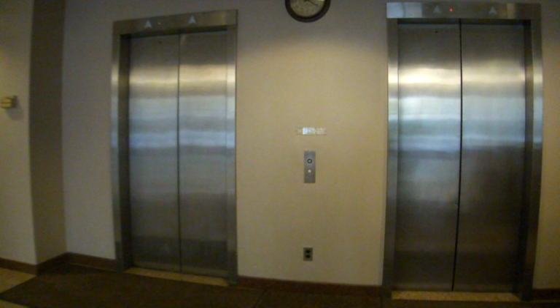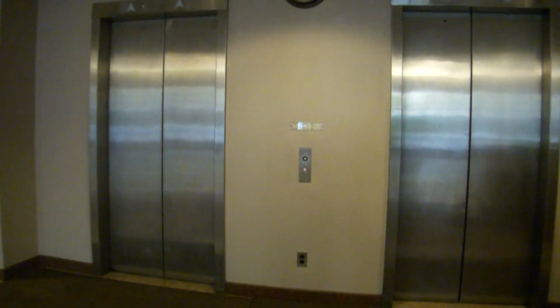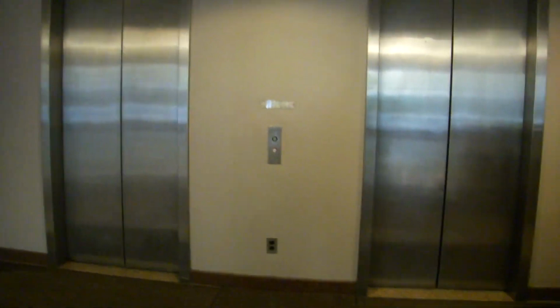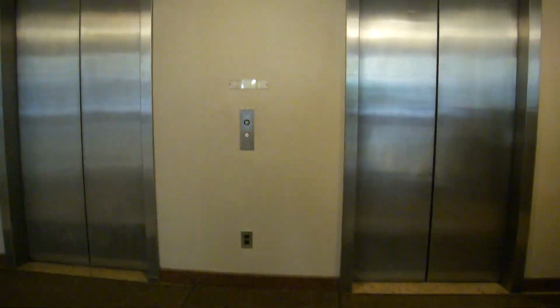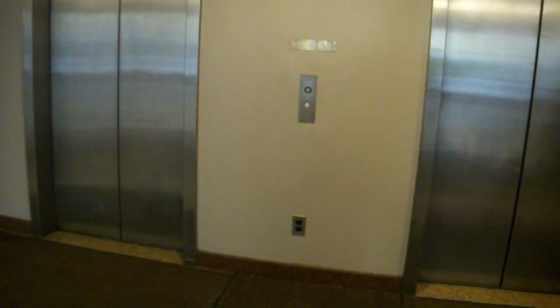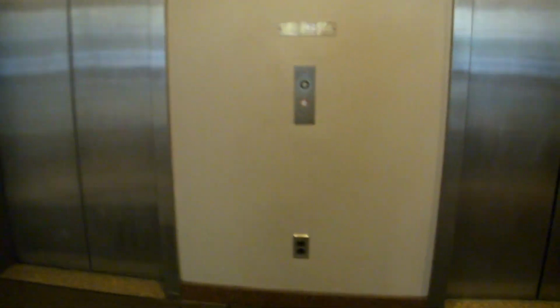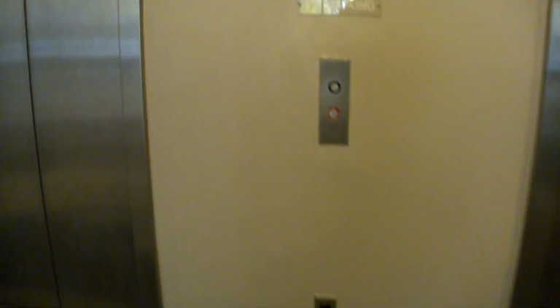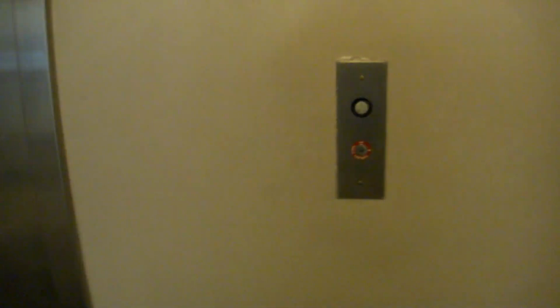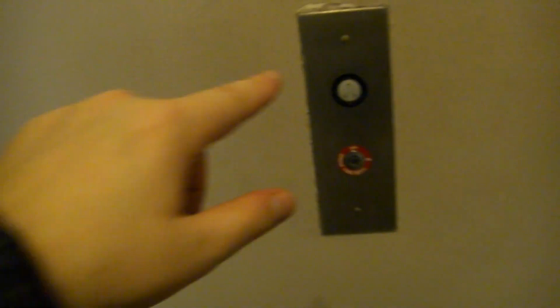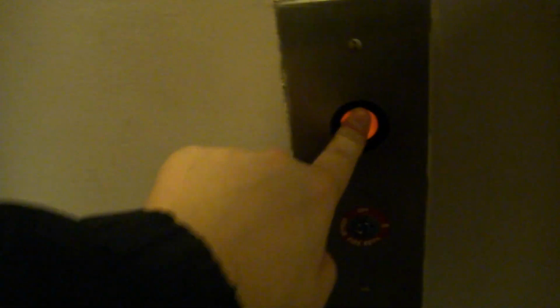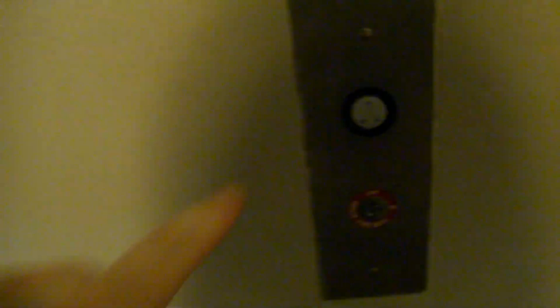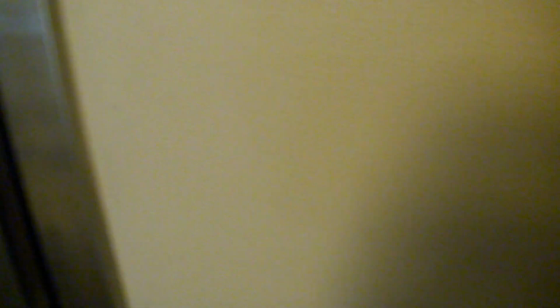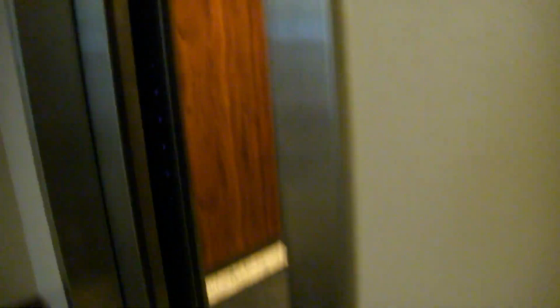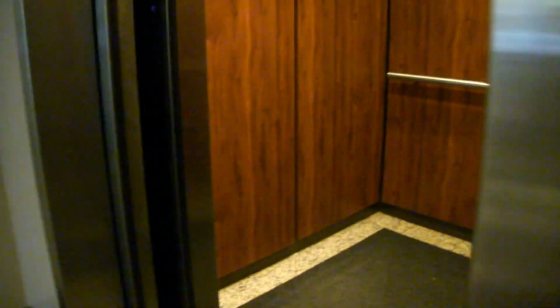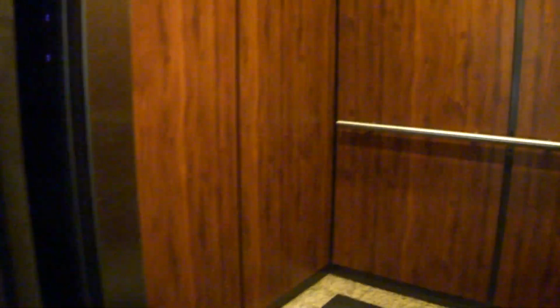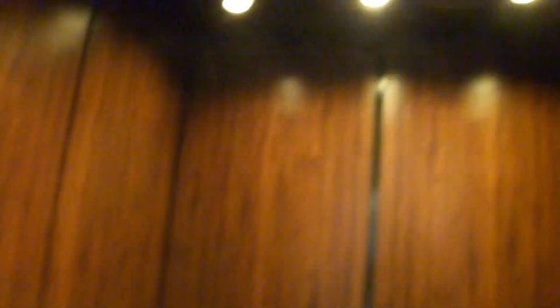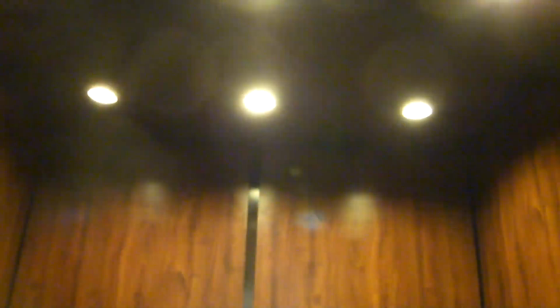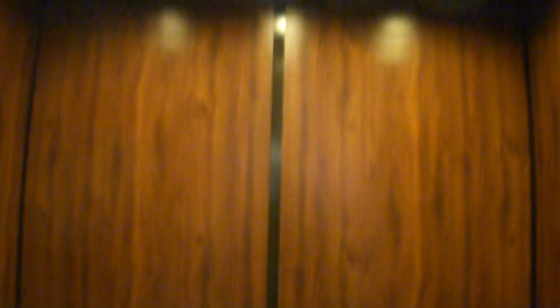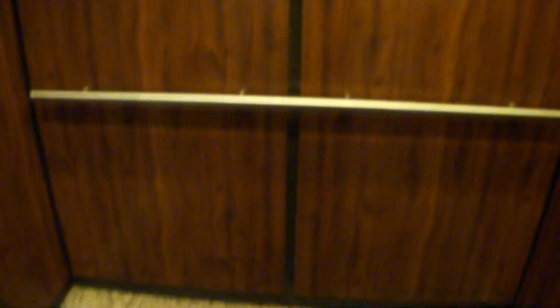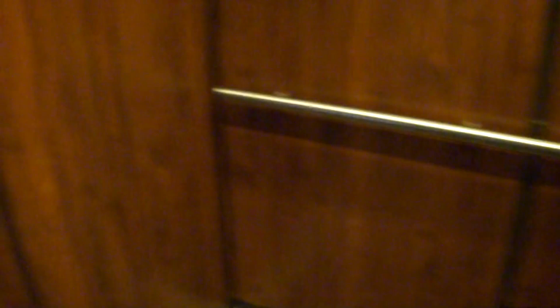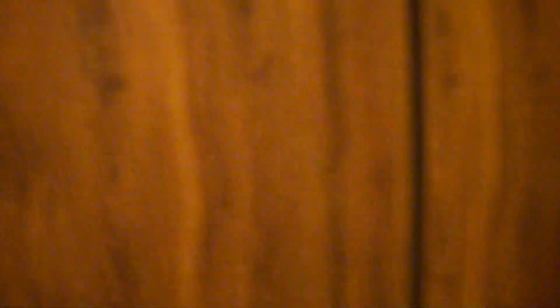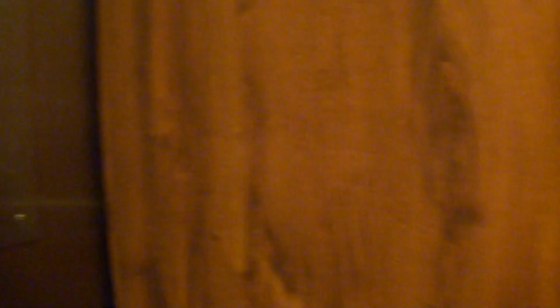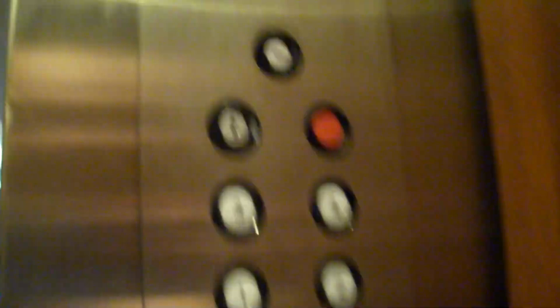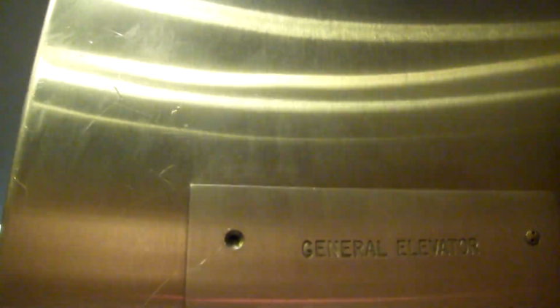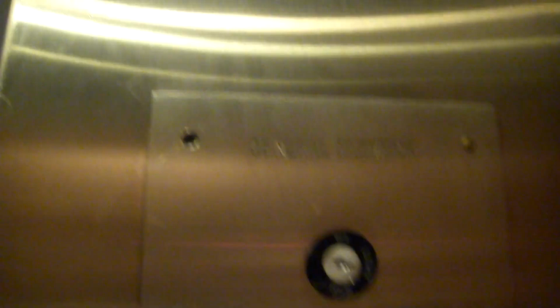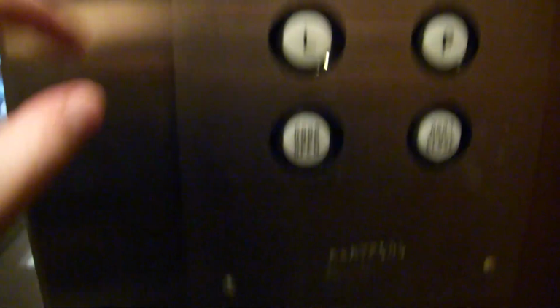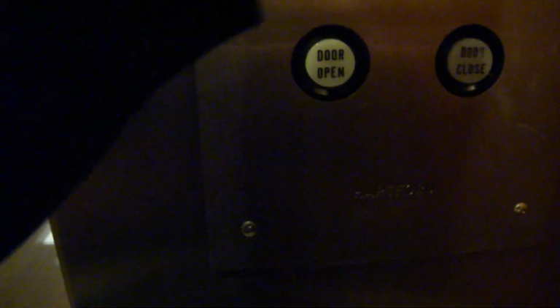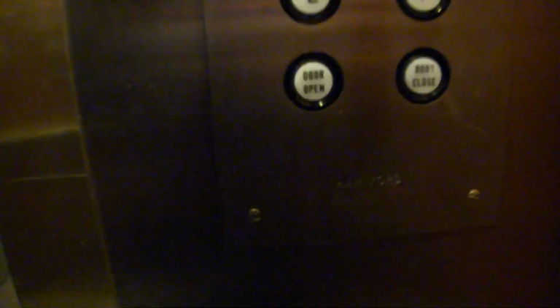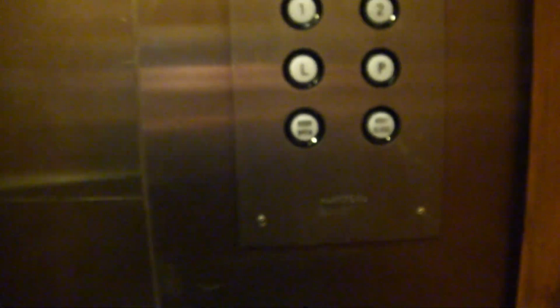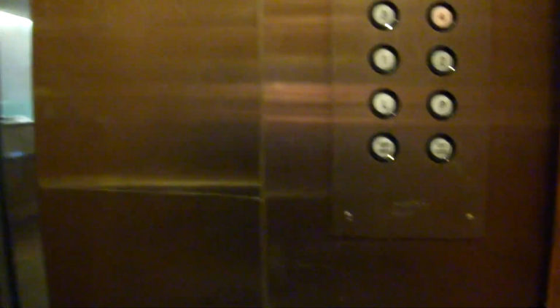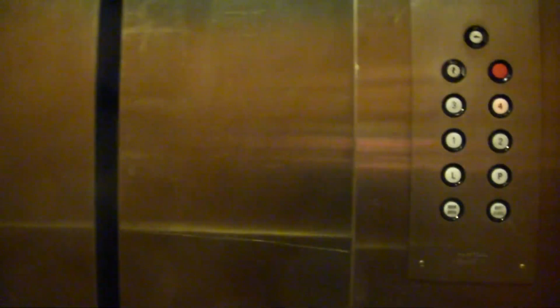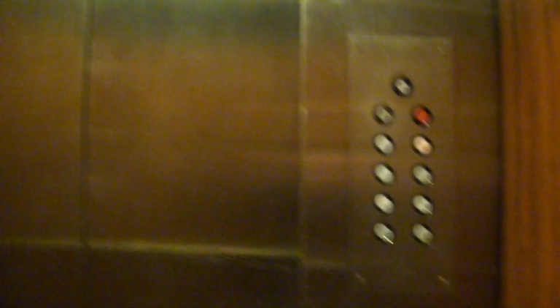These are the elevators at 1100 Summer Street. A flickery red light. This is a general elevator and it says Hartford. Don't know what that means exactly.